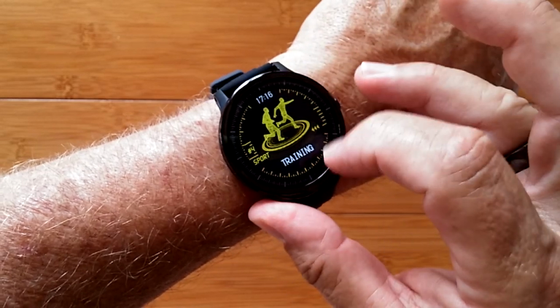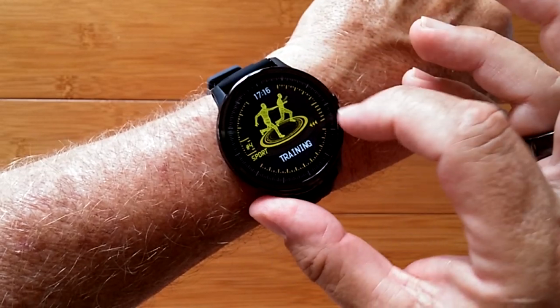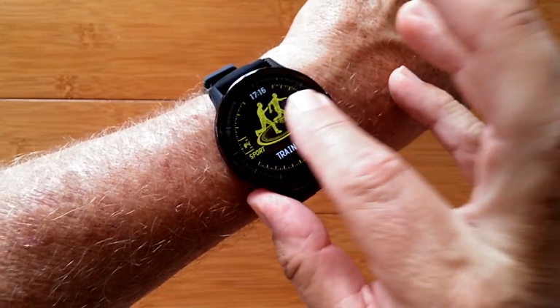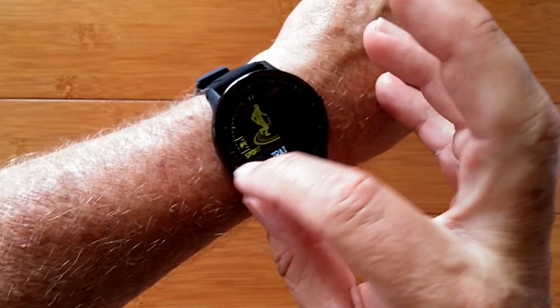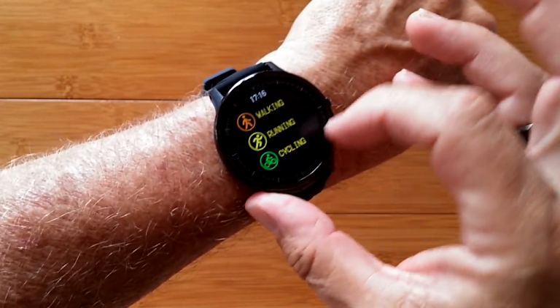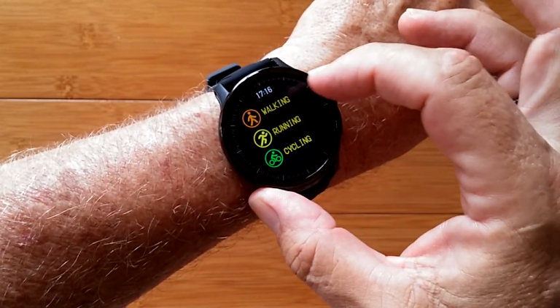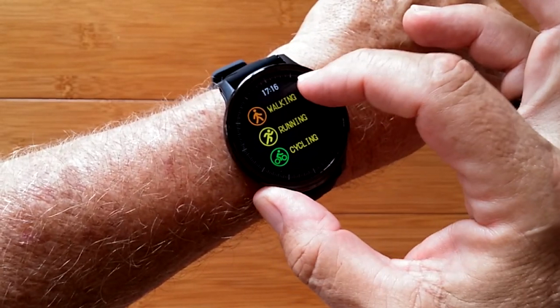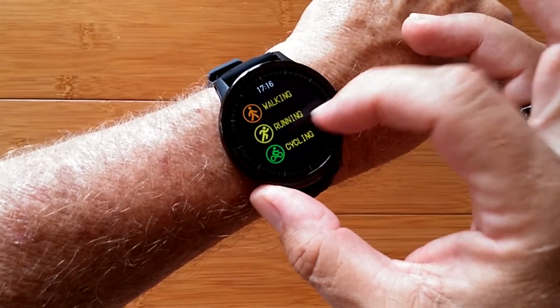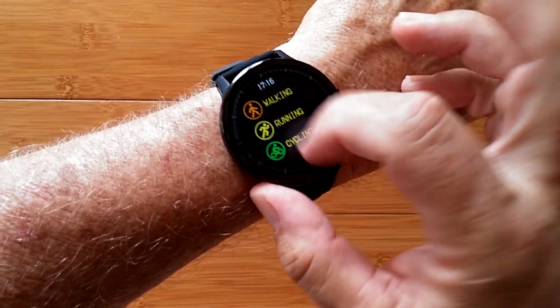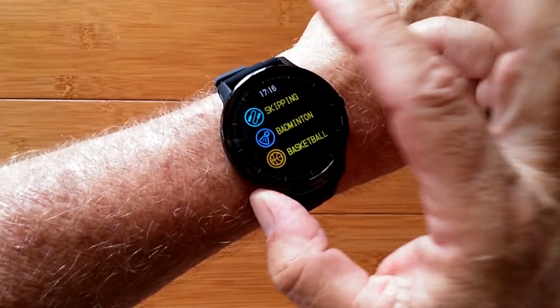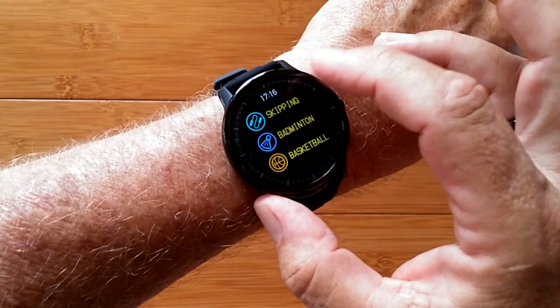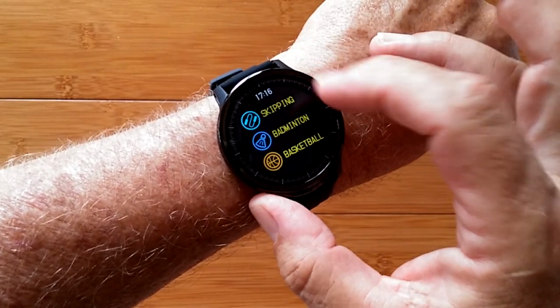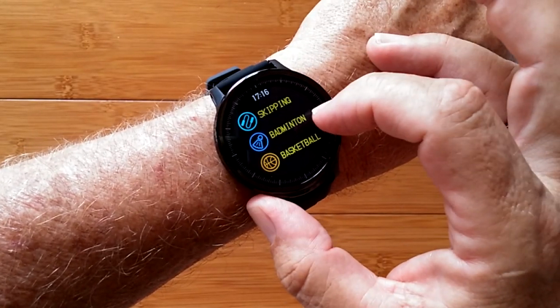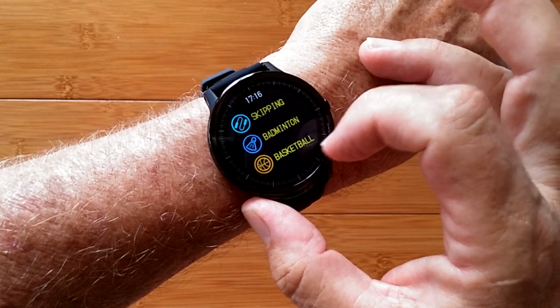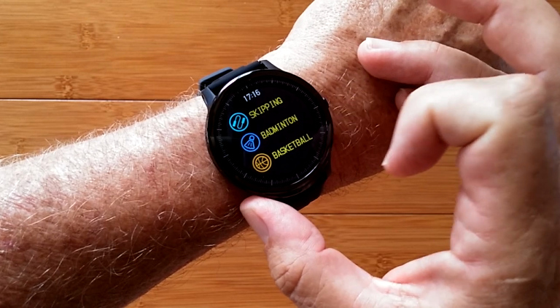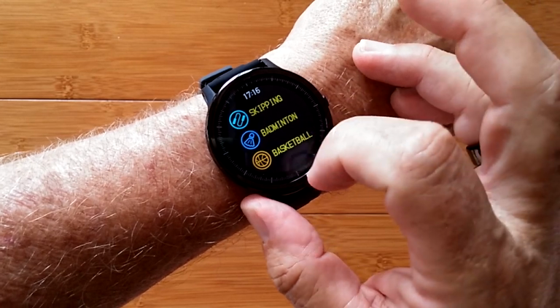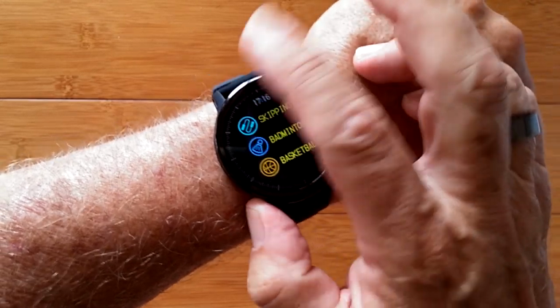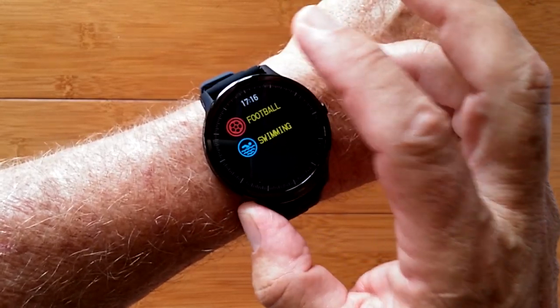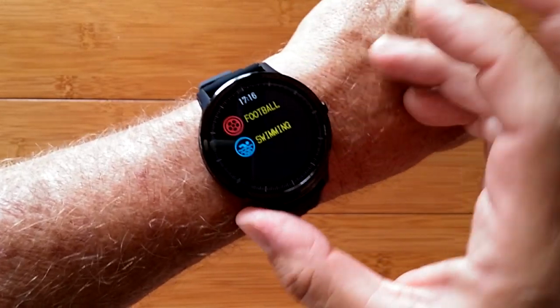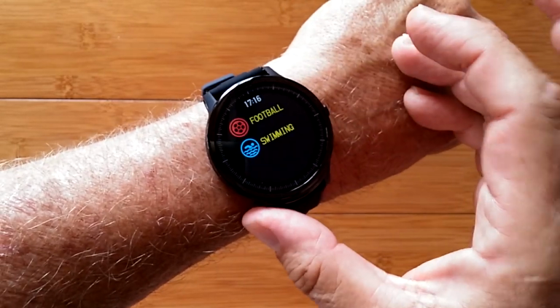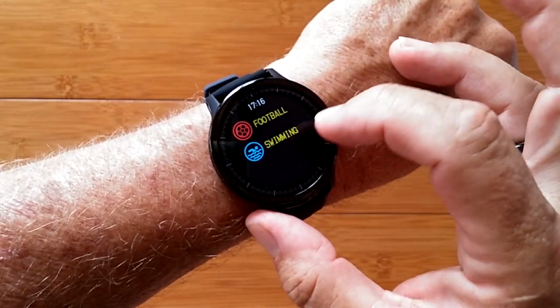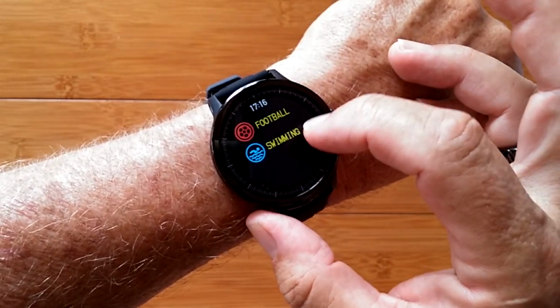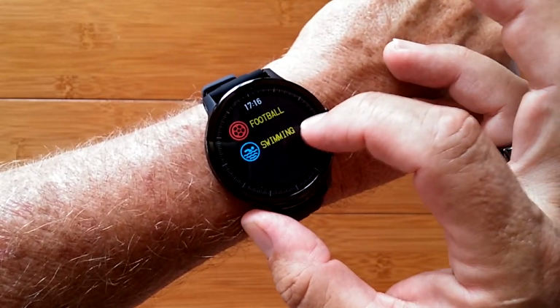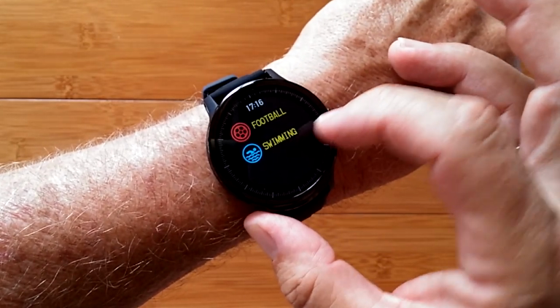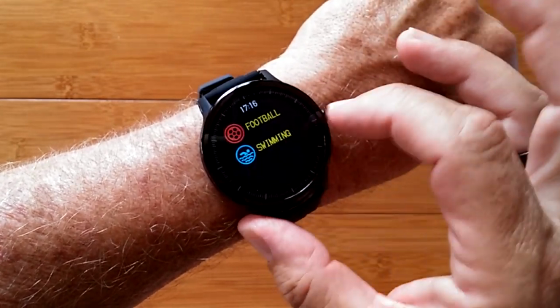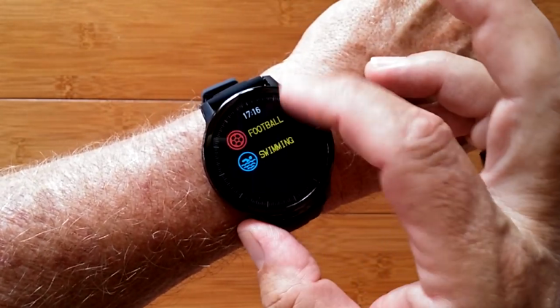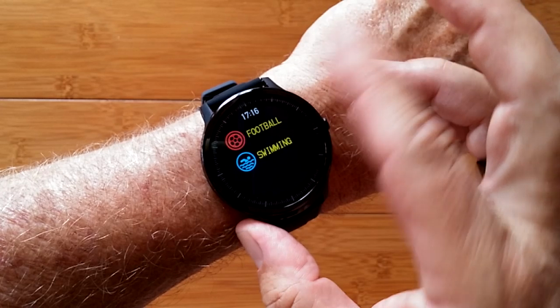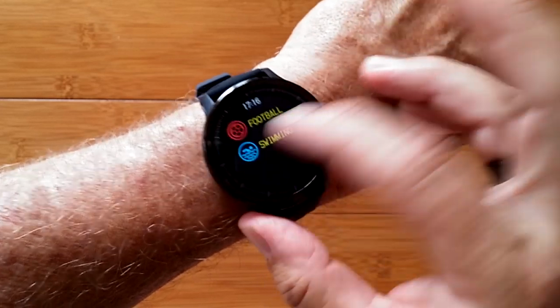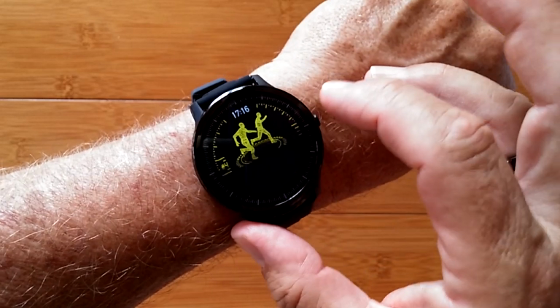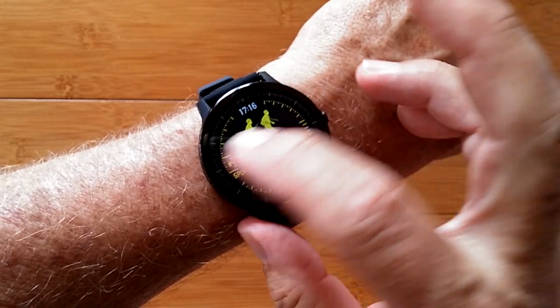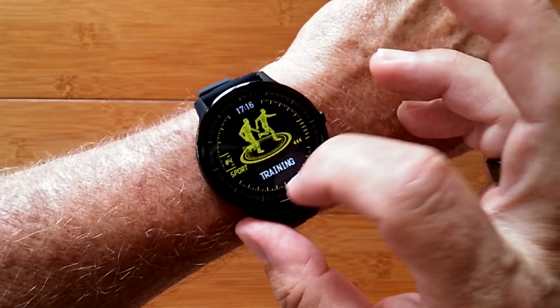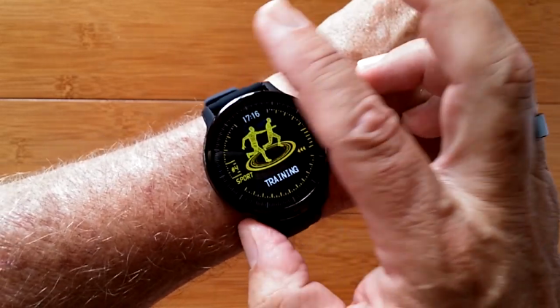You've got a training page here that you can tap into: walking, running, cycling, skipping, badminton, basketball, and of course it's IP68, so you can even do swimming as well as football in here.